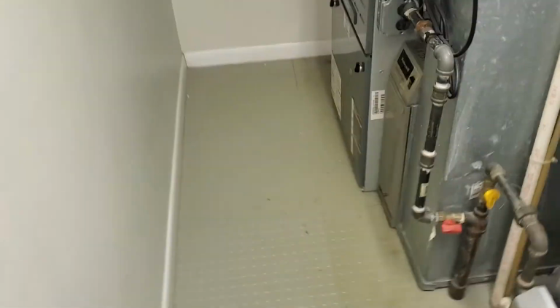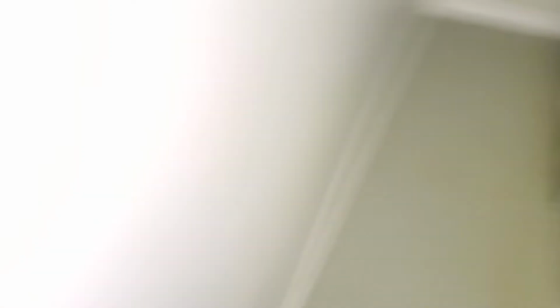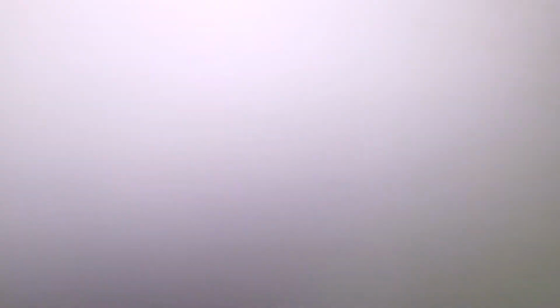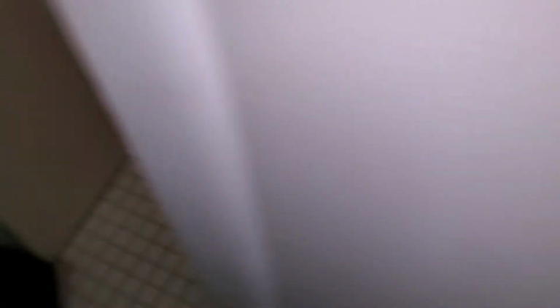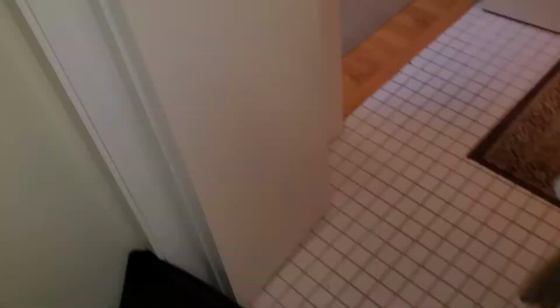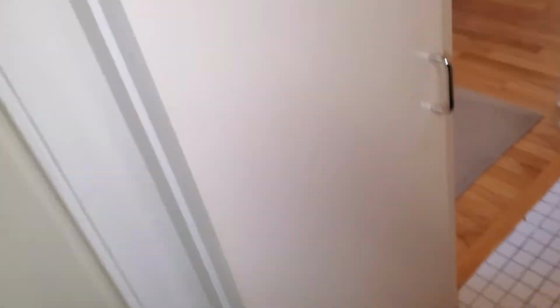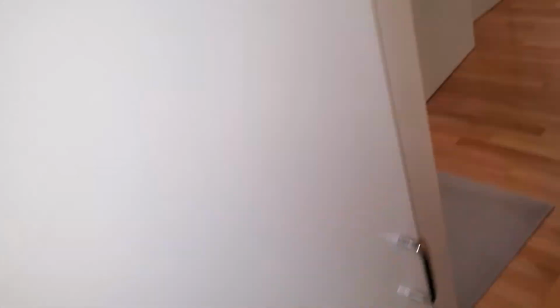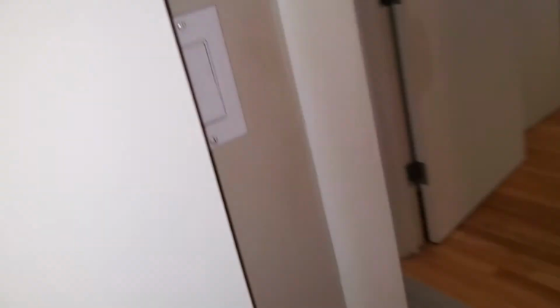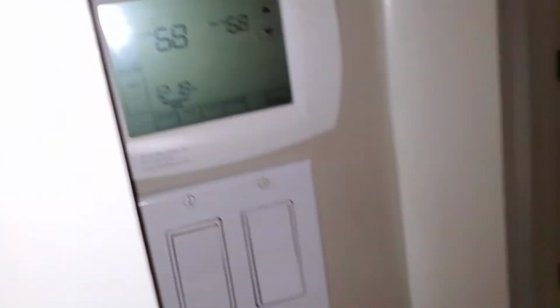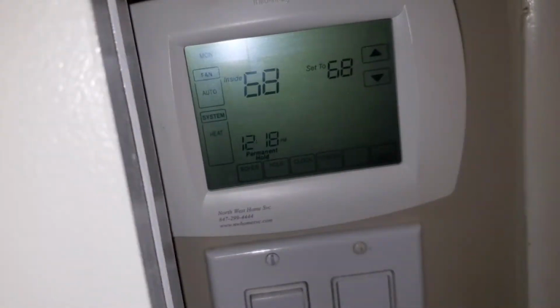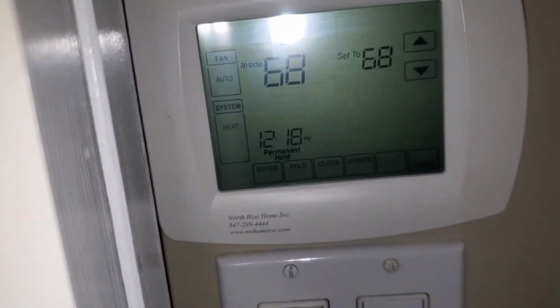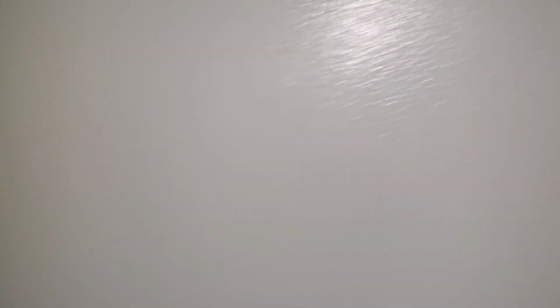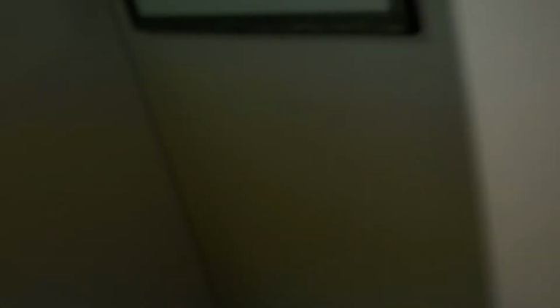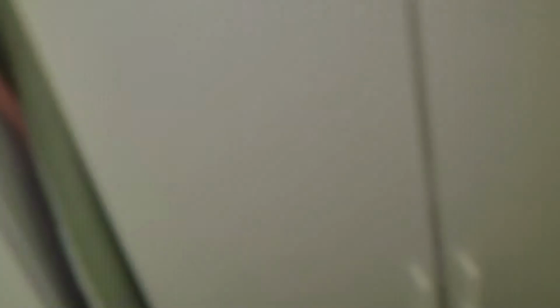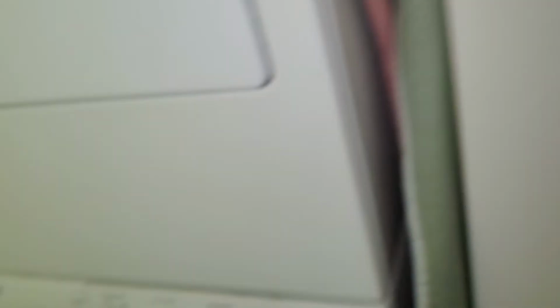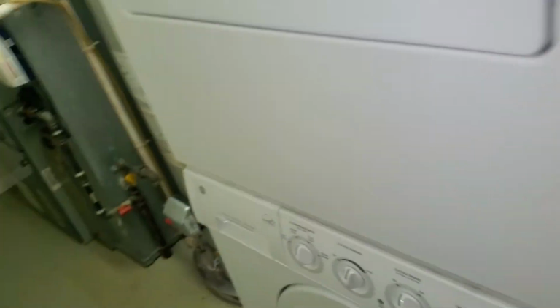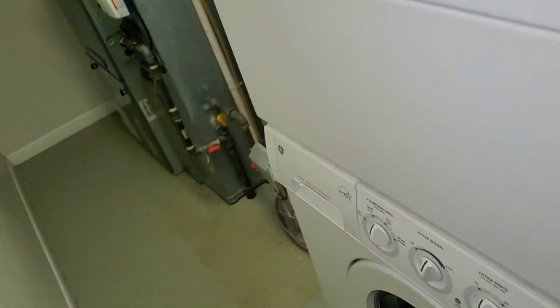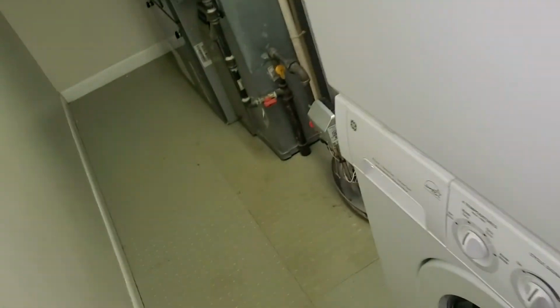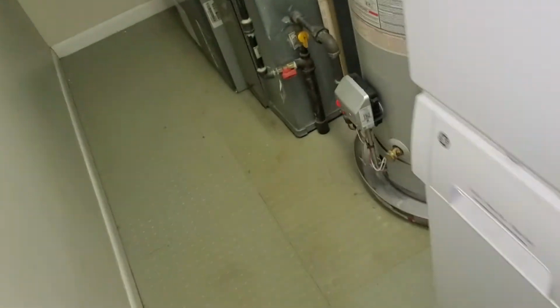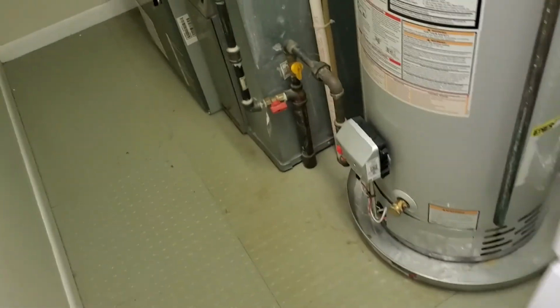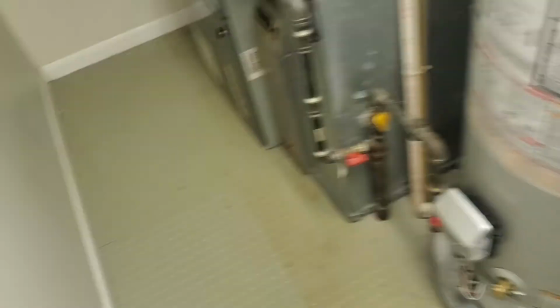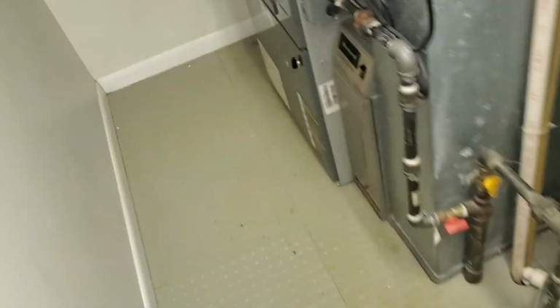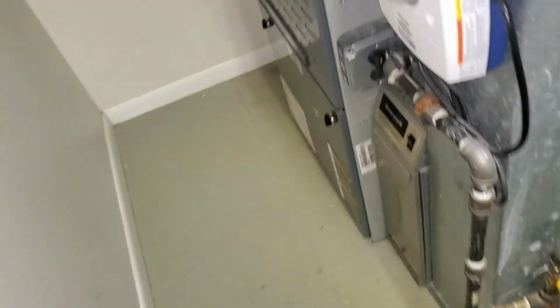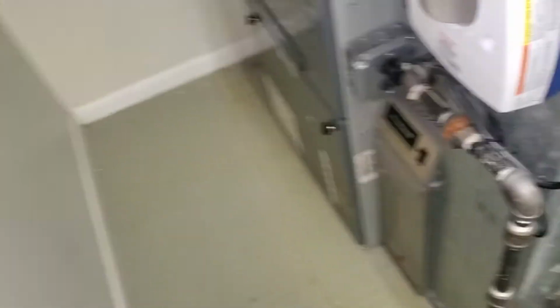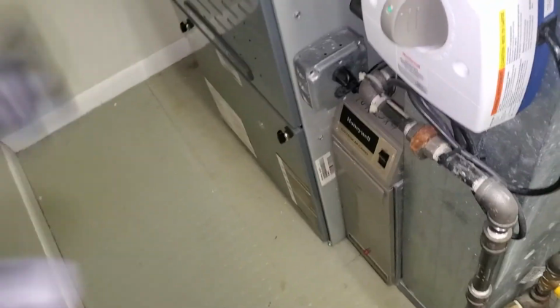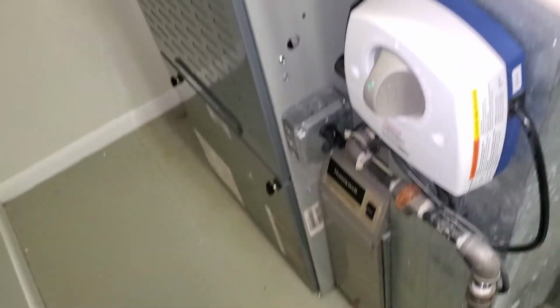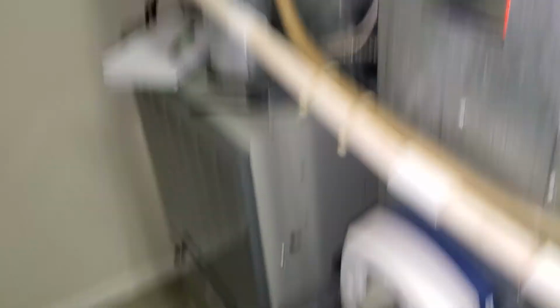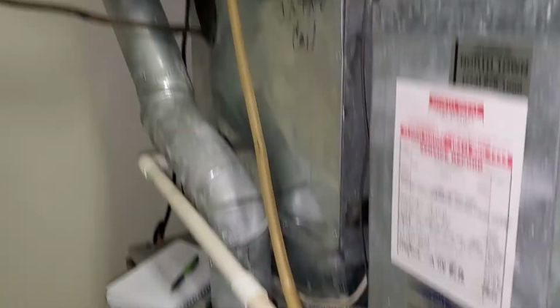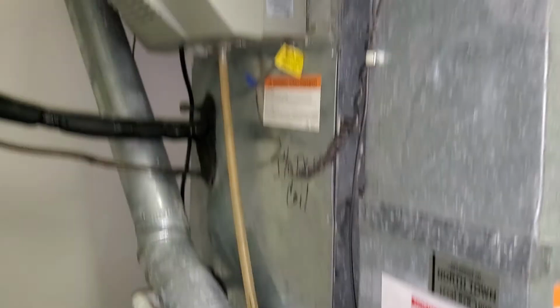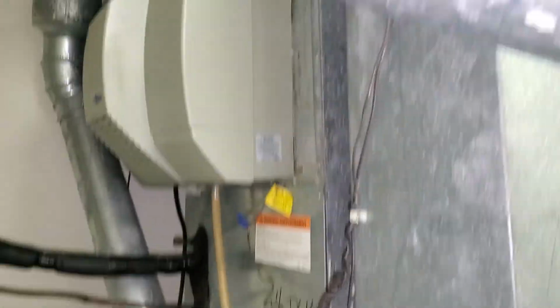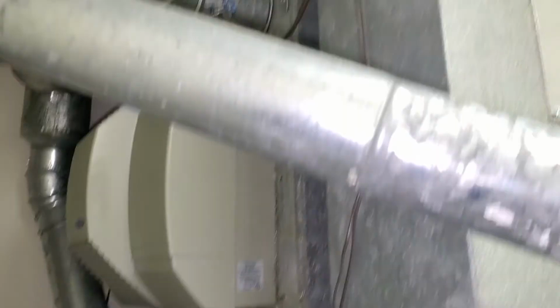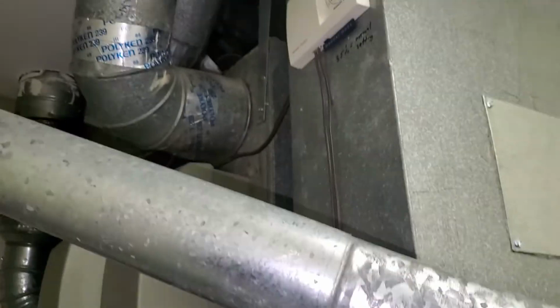The thermostat is right here. If you guys have any other questions, just let me know. This is Jared, Tech862 out.